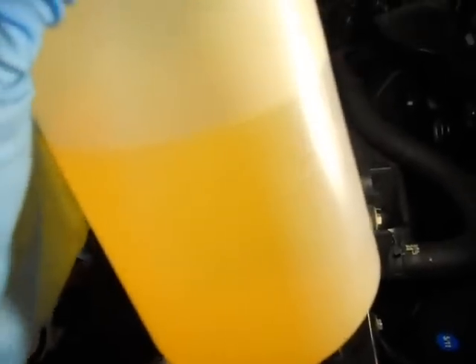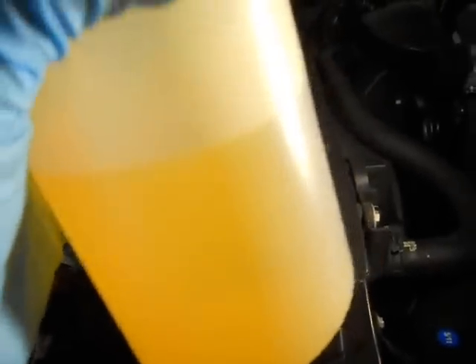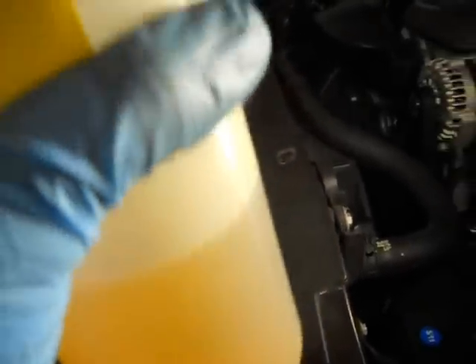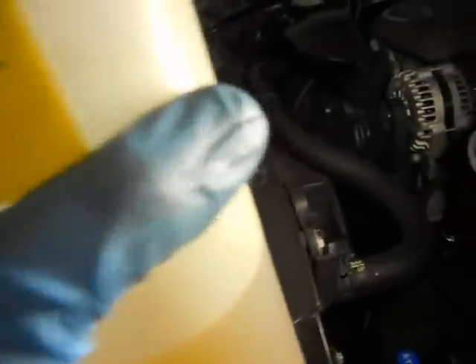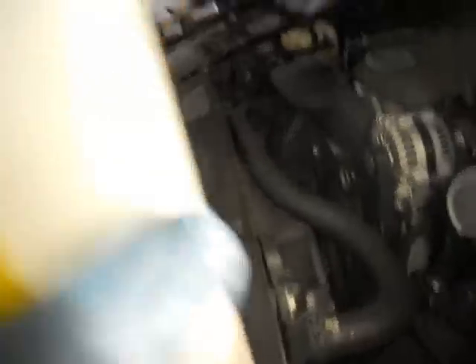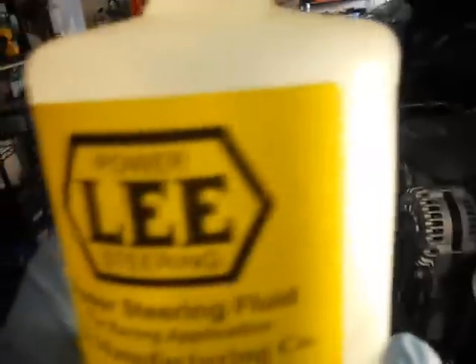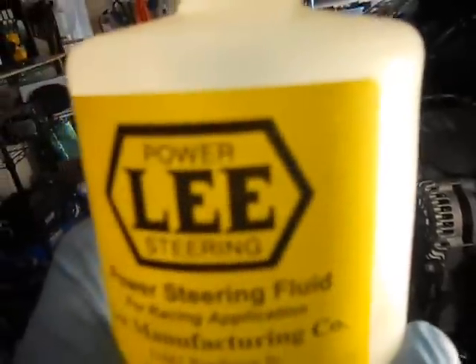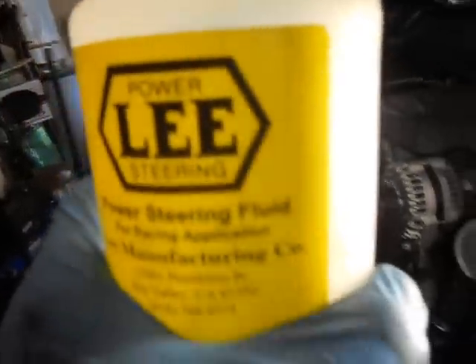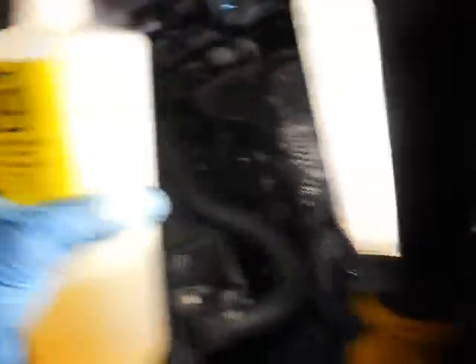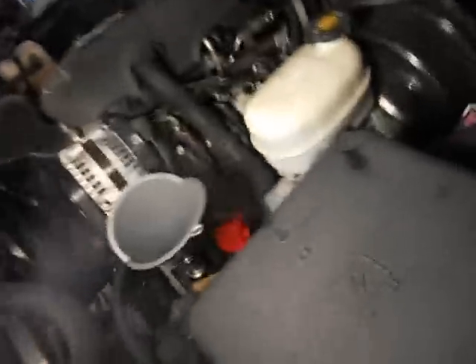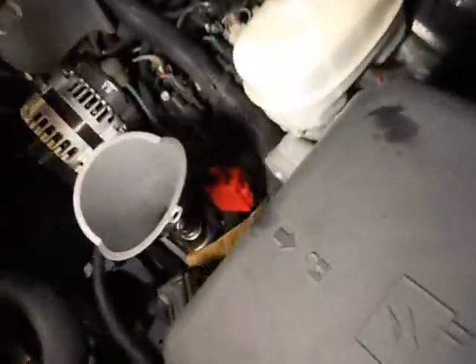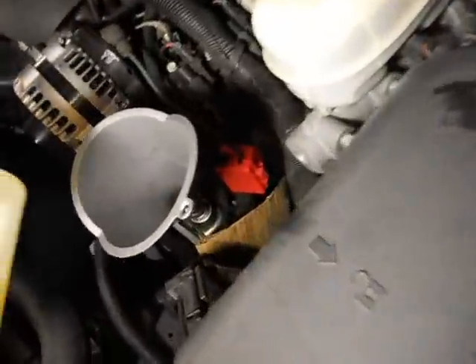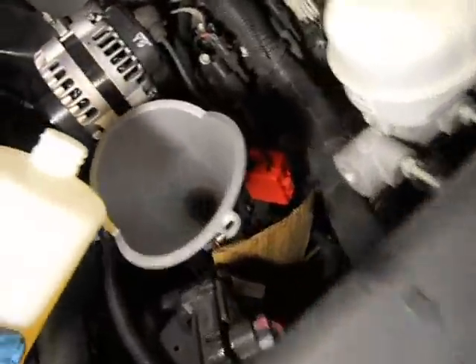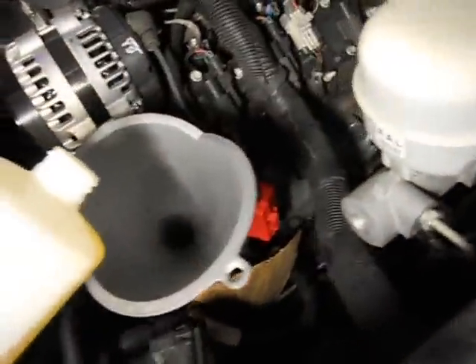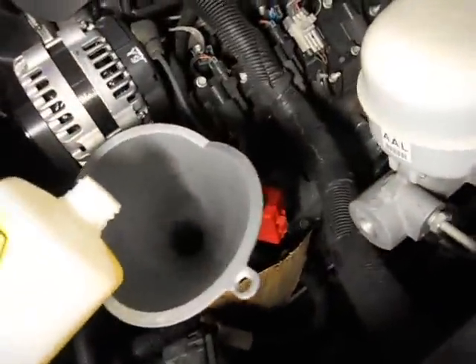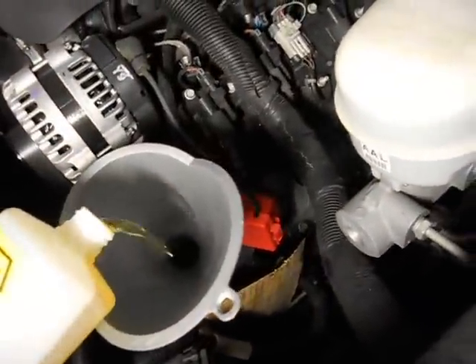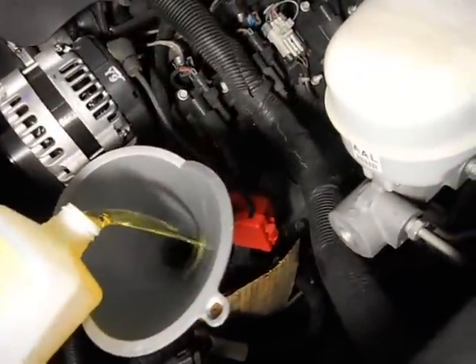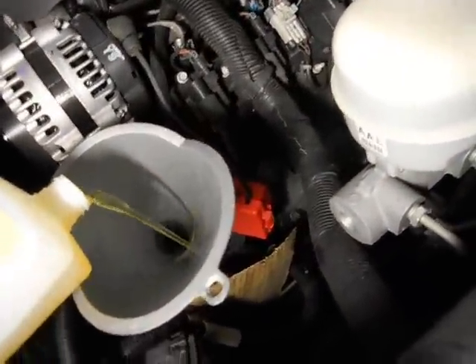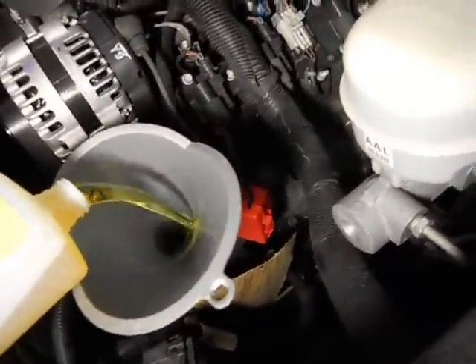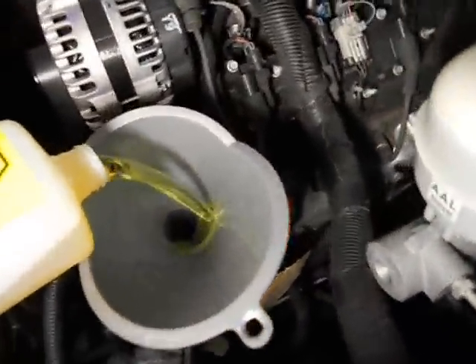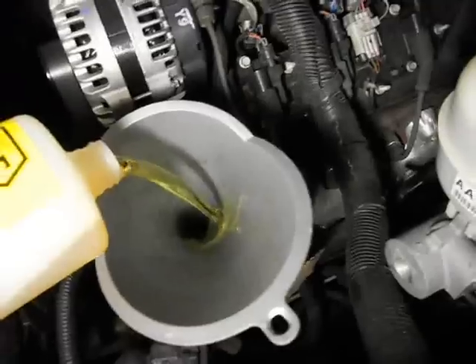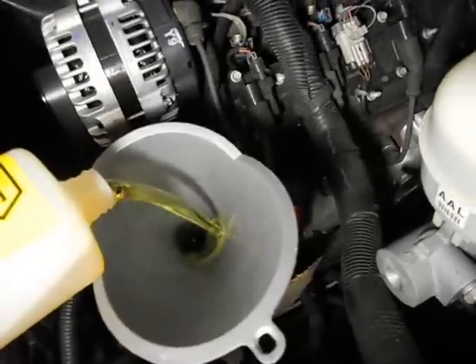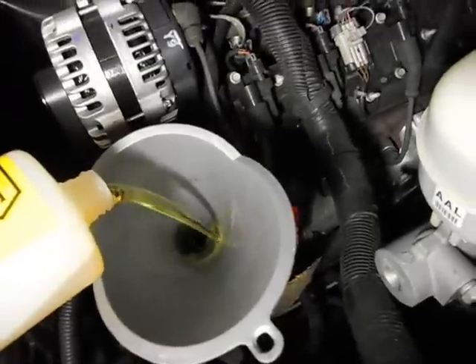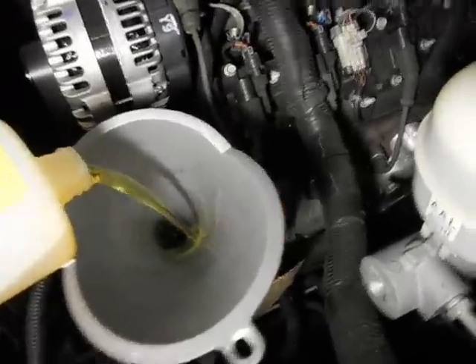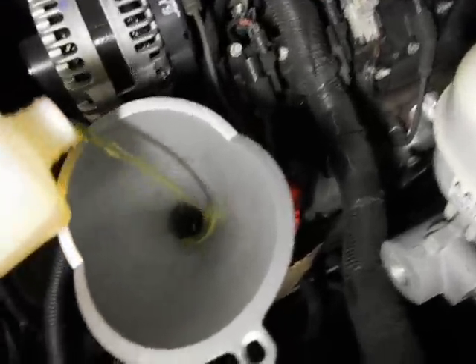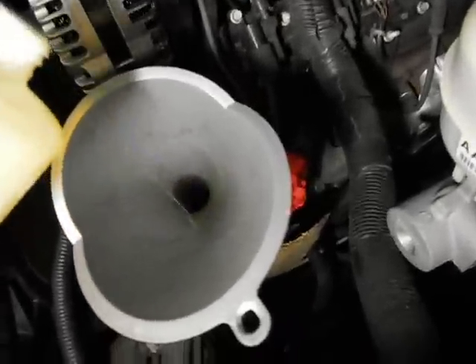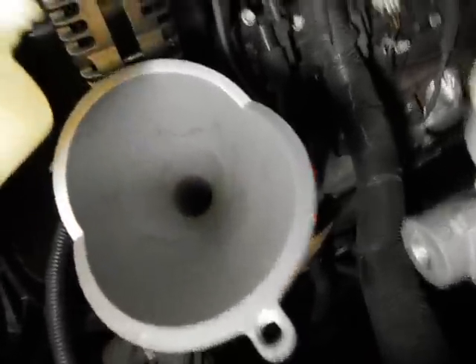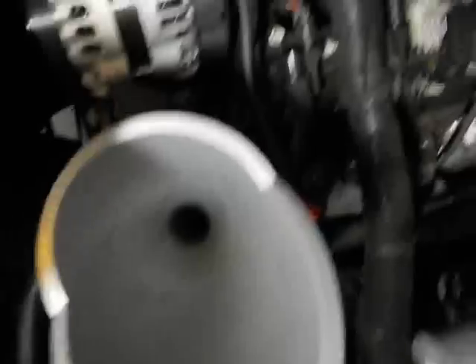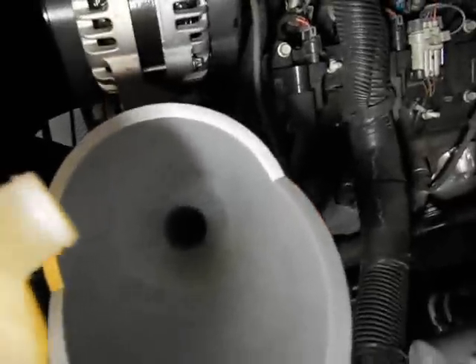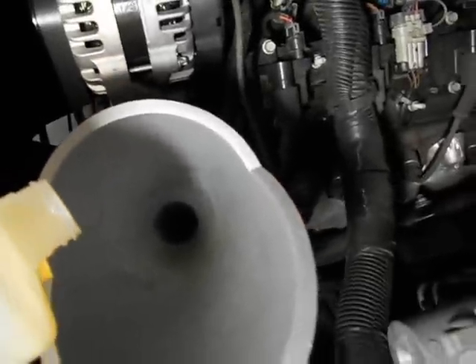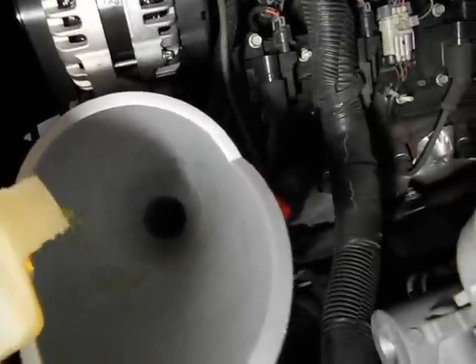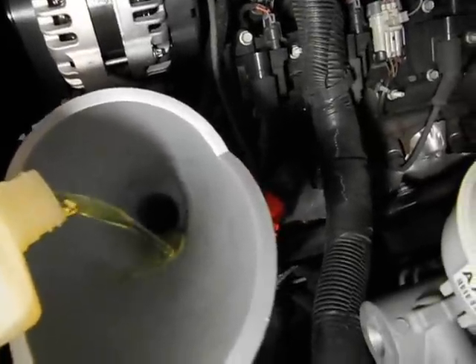I found some power steering fluid. This is like racing fluid — I use it in my other cars because this company in California does a pretty good job when it comes to power steering.